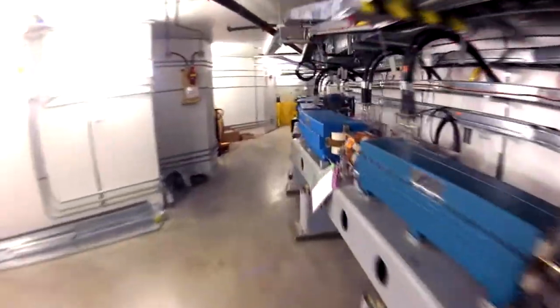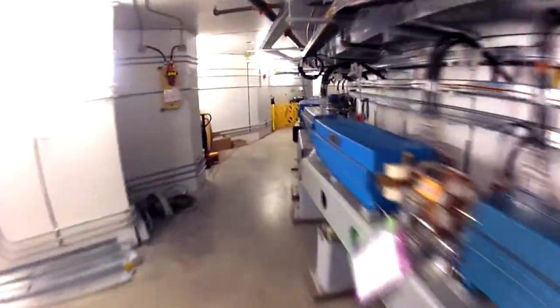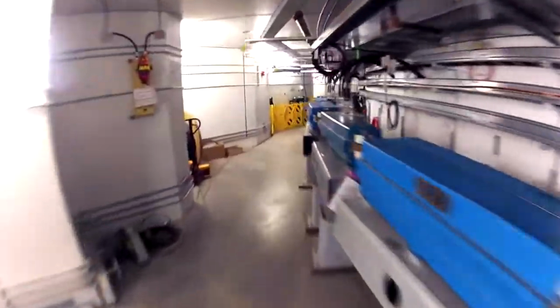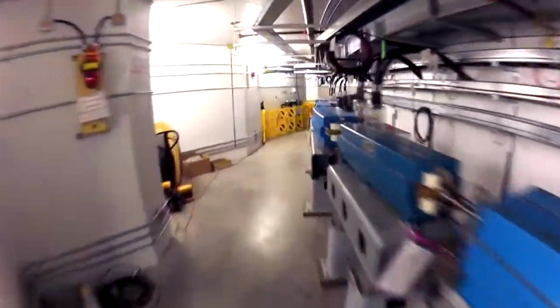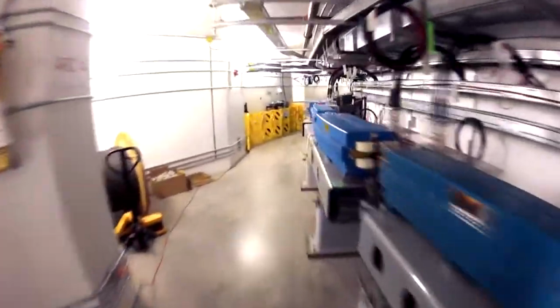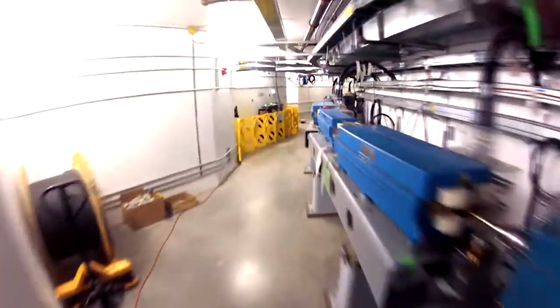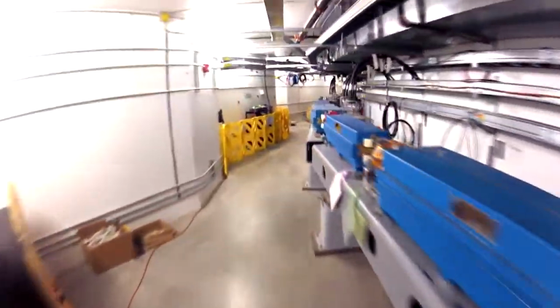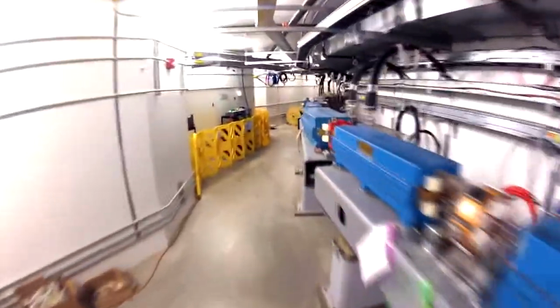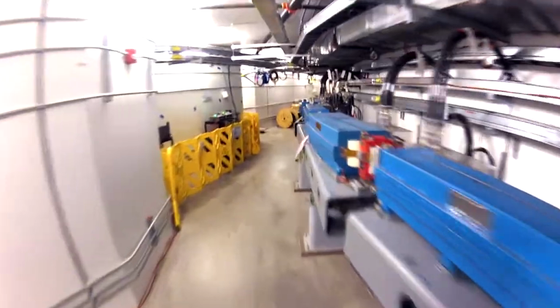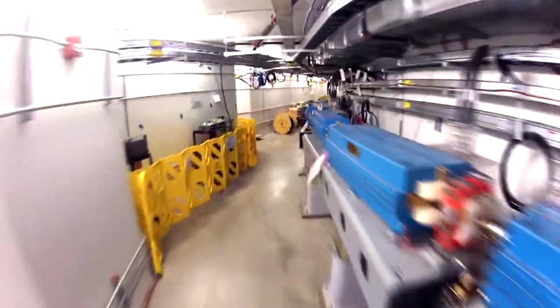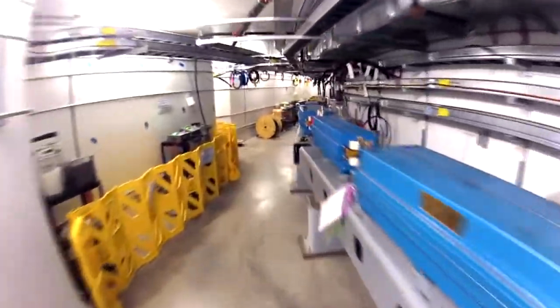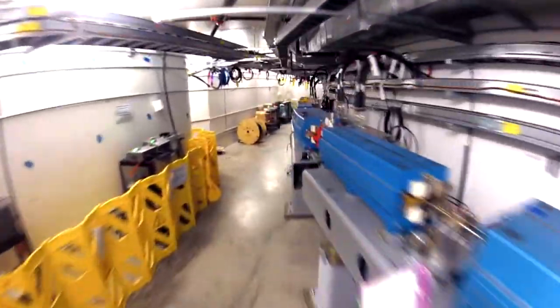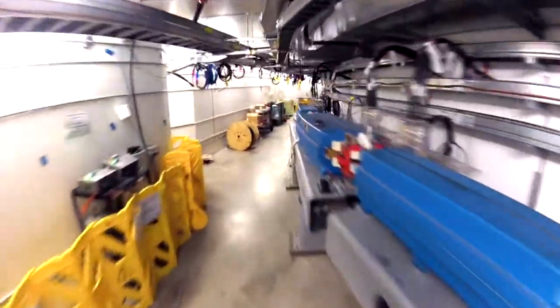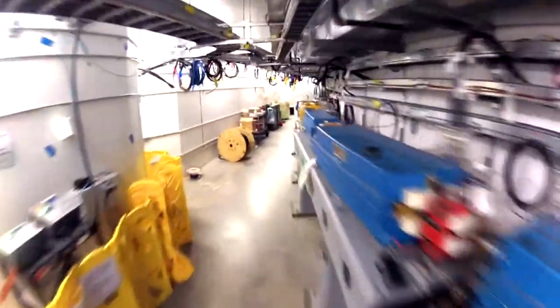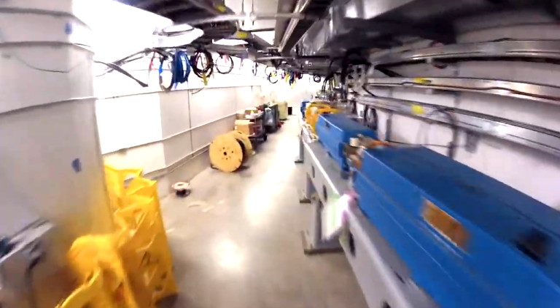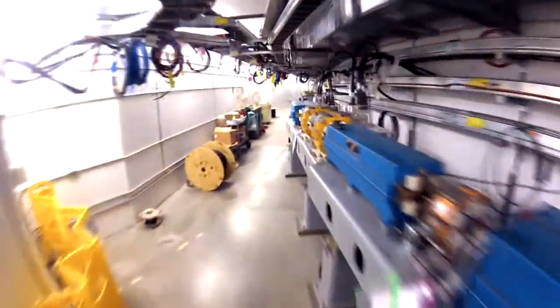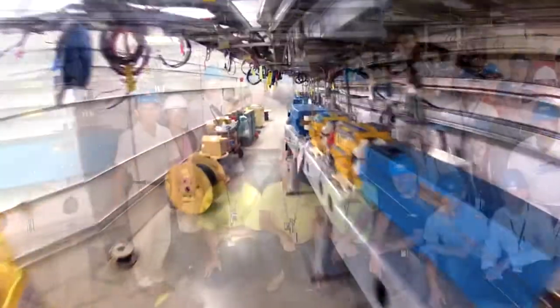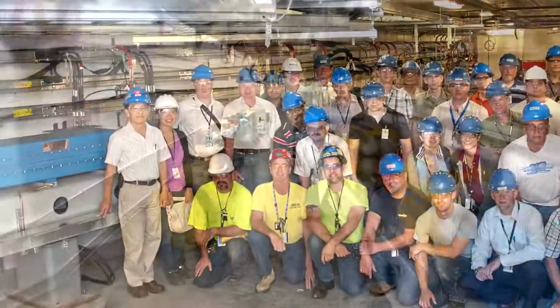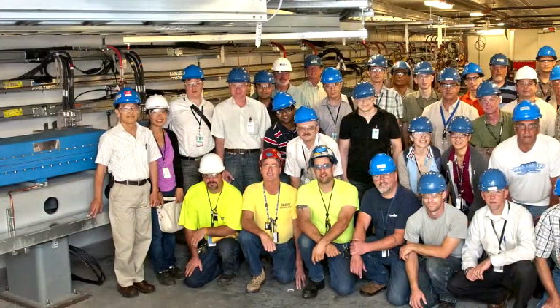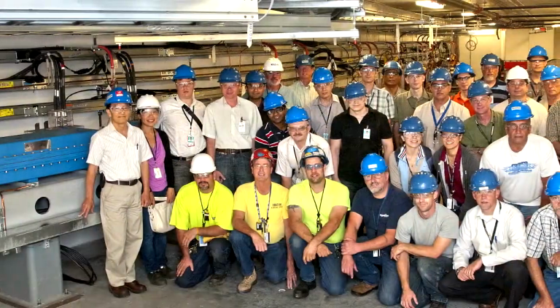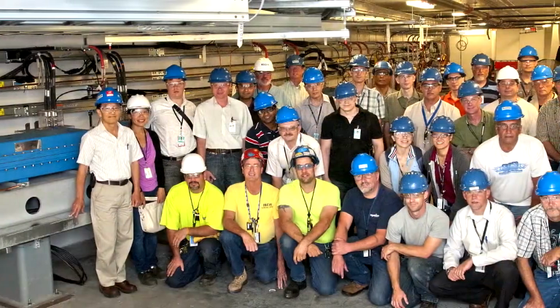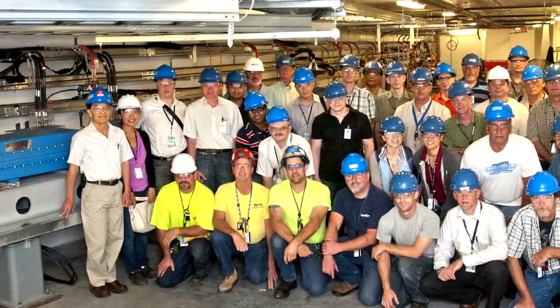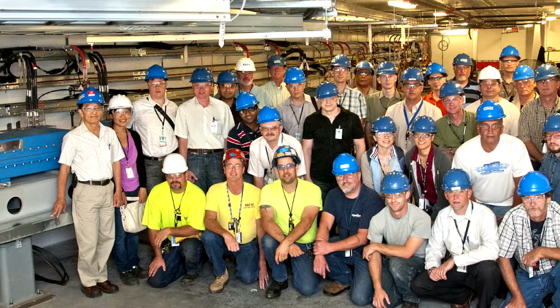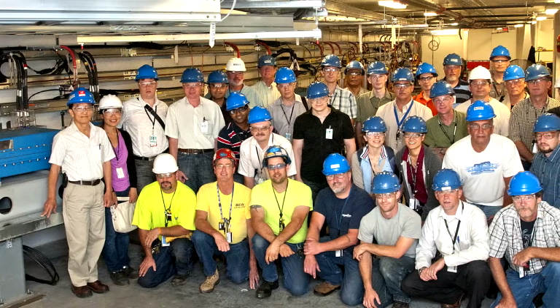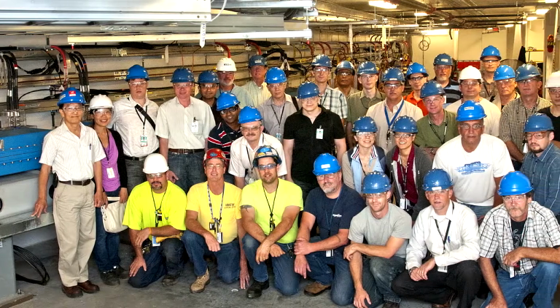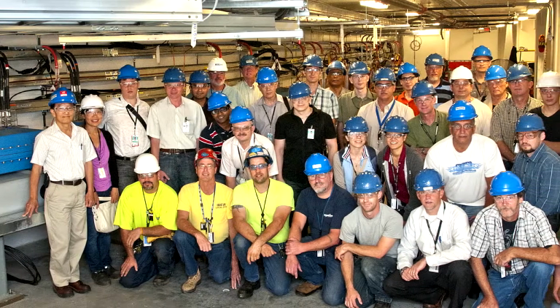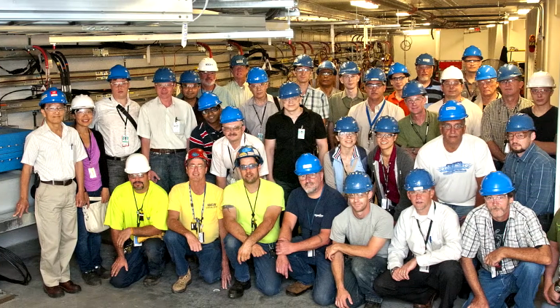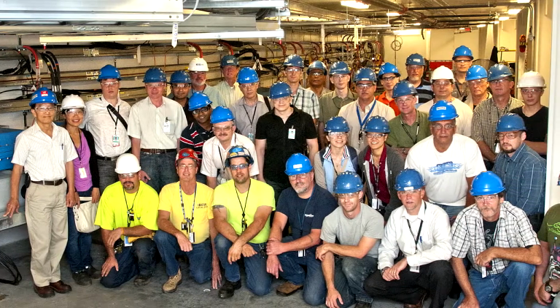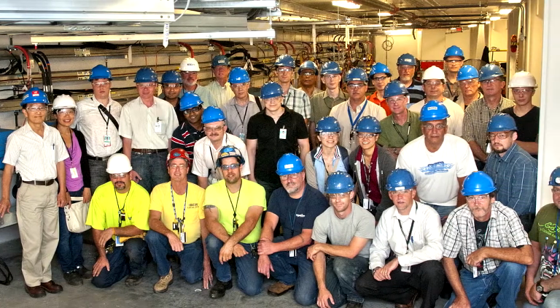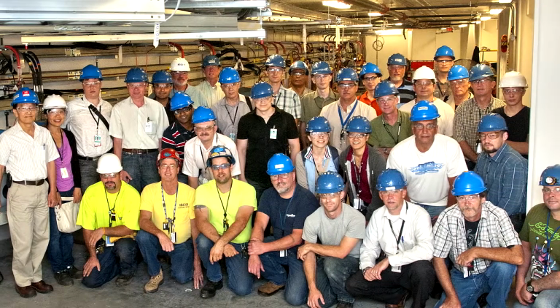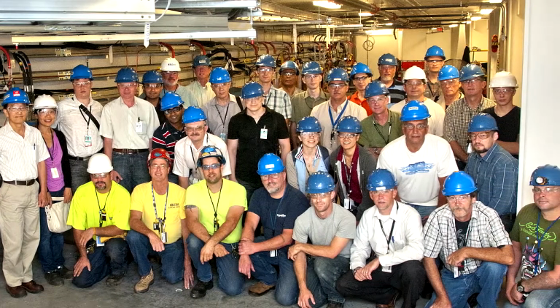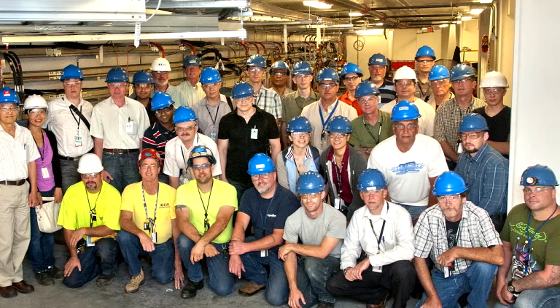Russia's Budker Institute of Nuclear Physics is the manufacturer of the booster components. Brookhaven's partnership with Budker on this project has worked very well, which has played a big role in our ability to meet scheduled objectives.